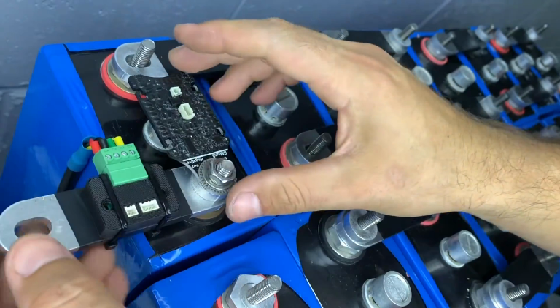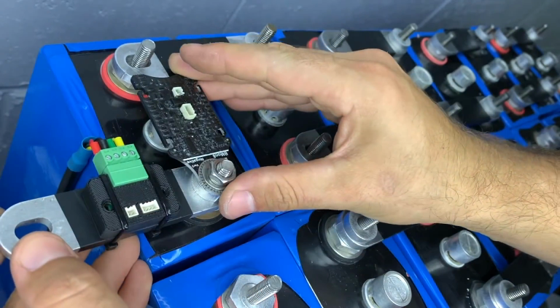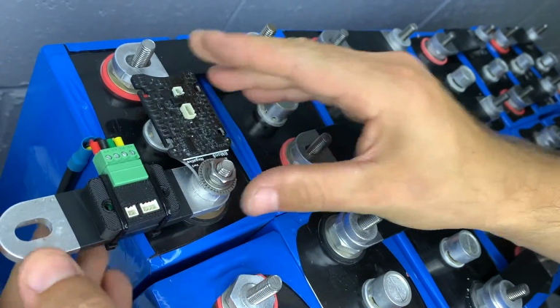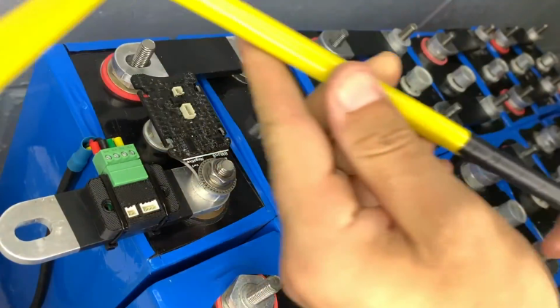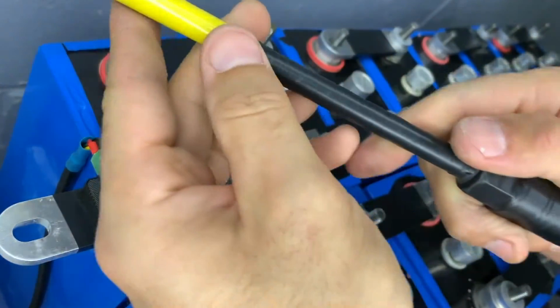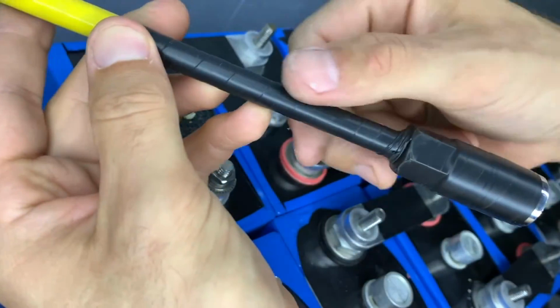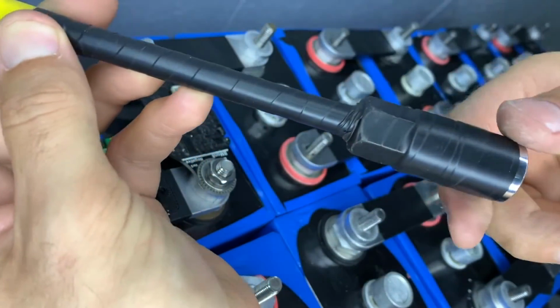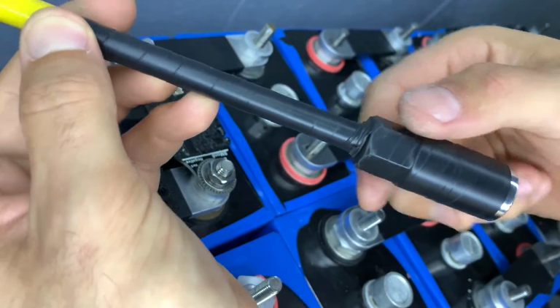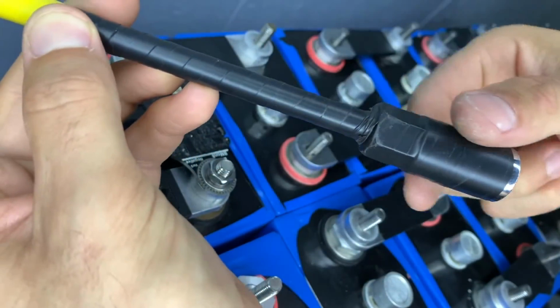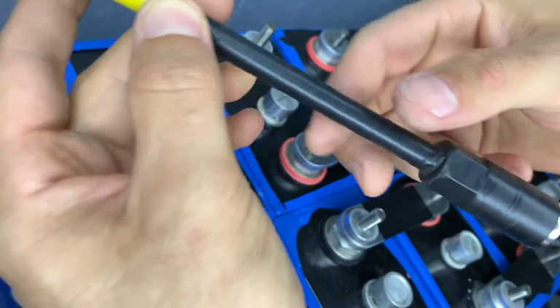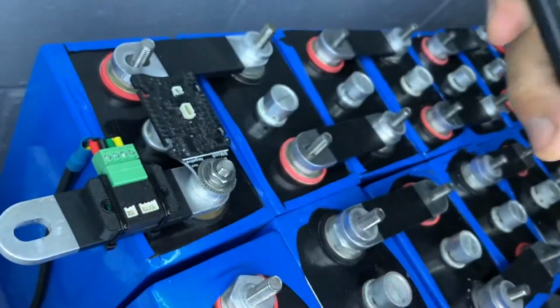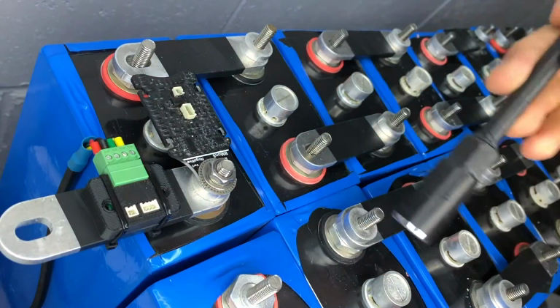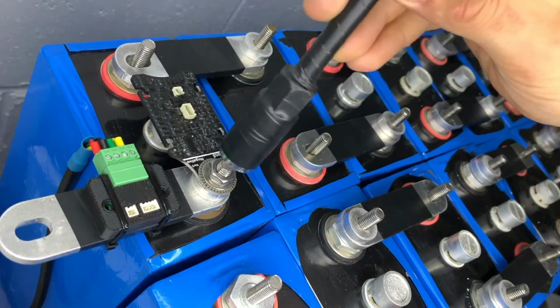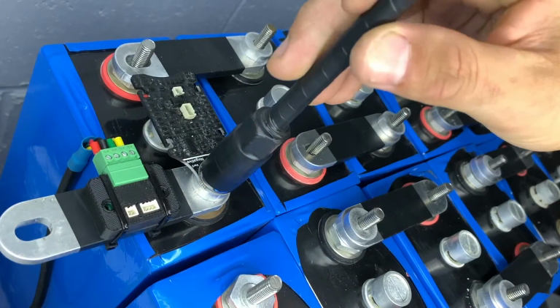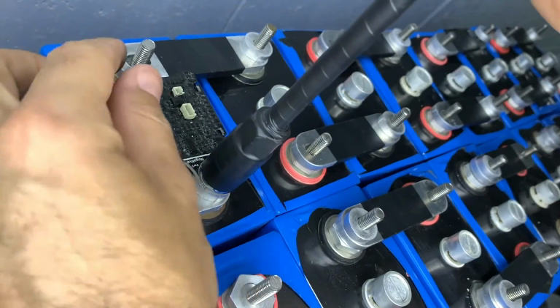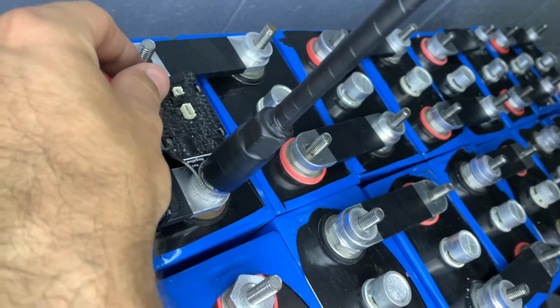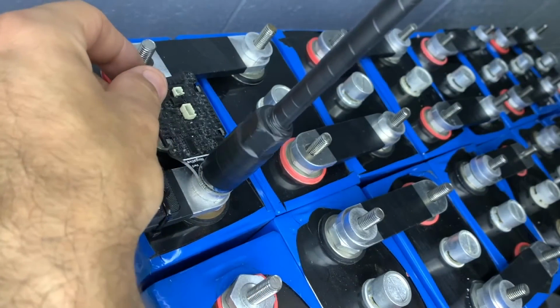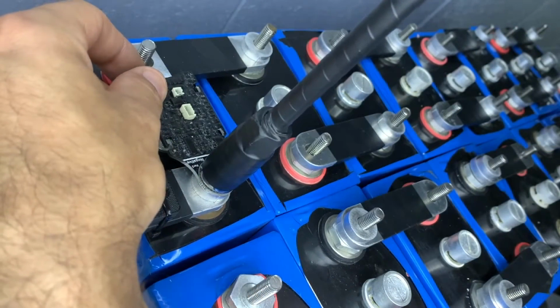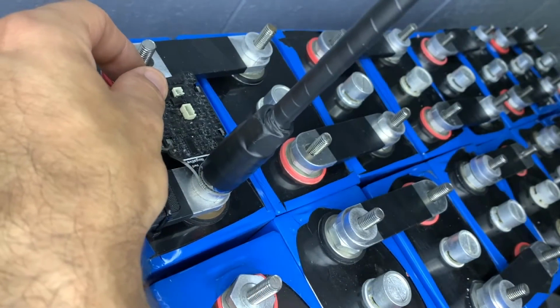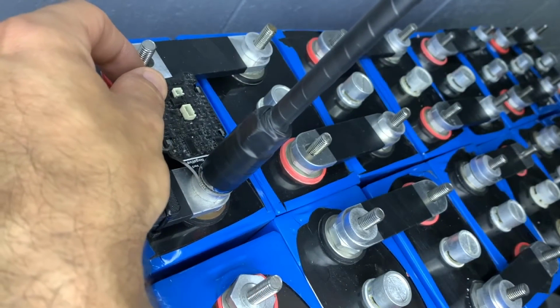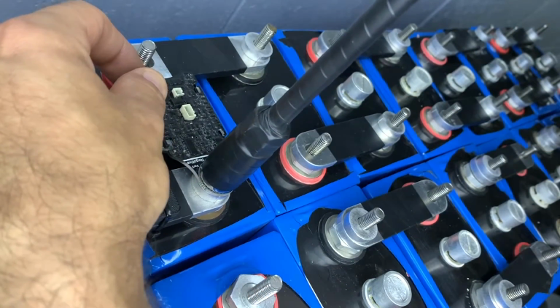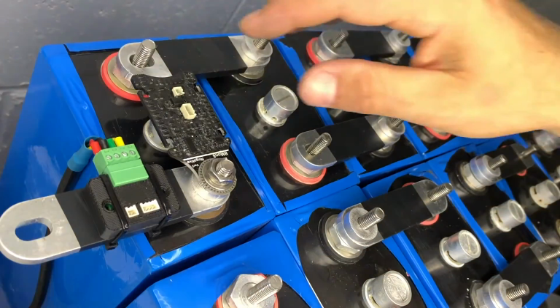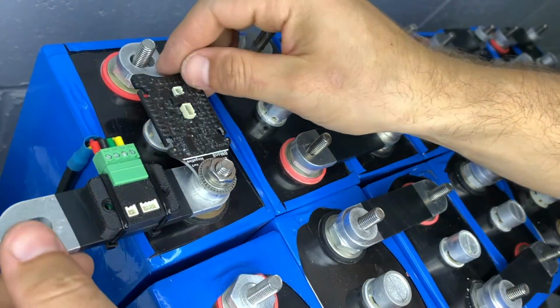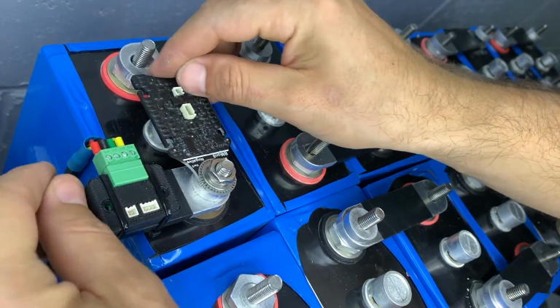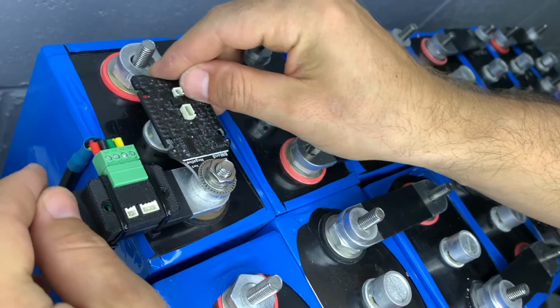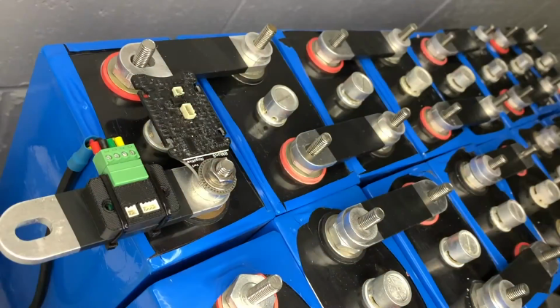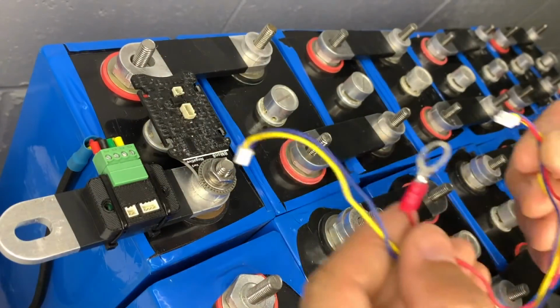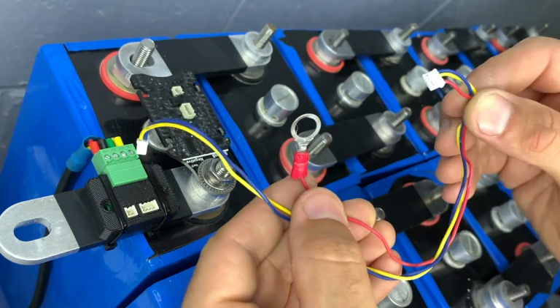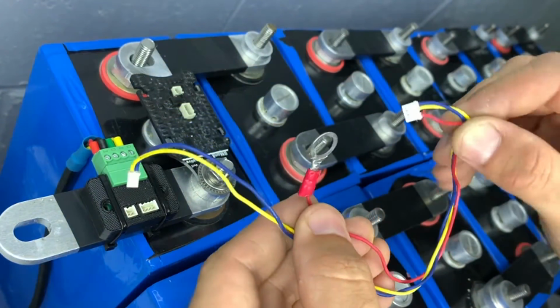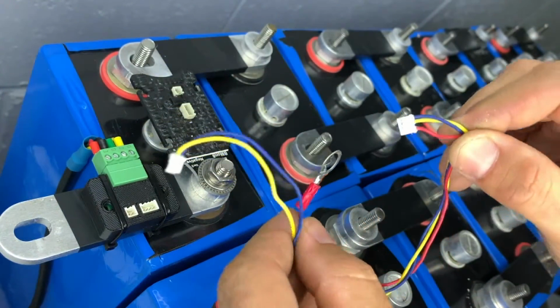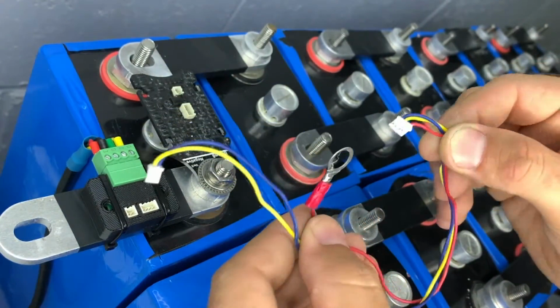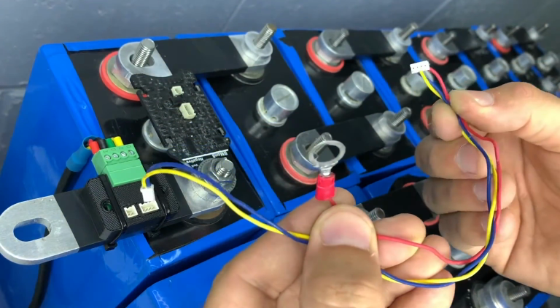We're going to use a socket. We always wrap our sockets with insulation tape at all times to make sure that if anything goes wrong and it drops, we've got the best possible chance of not making a metal contact. Having said that, you don't want that to happen.